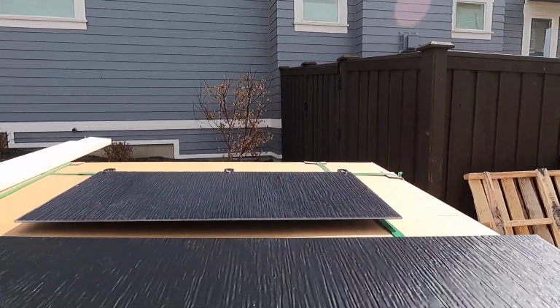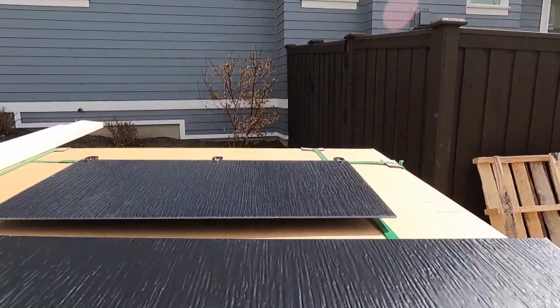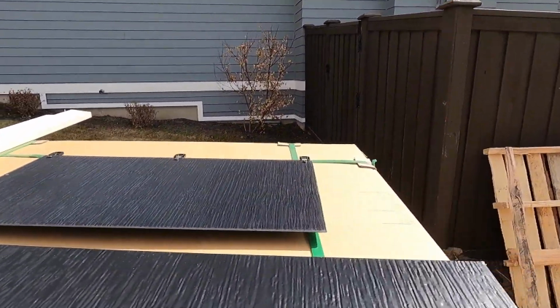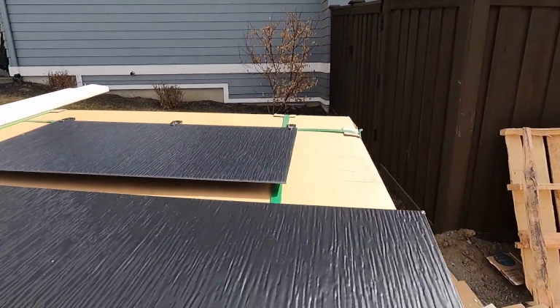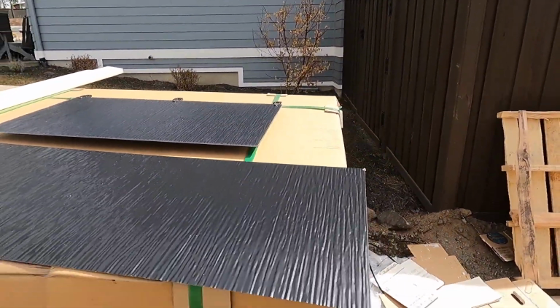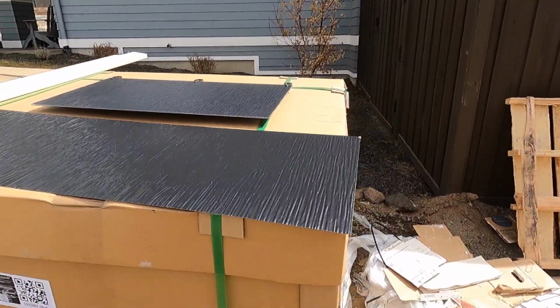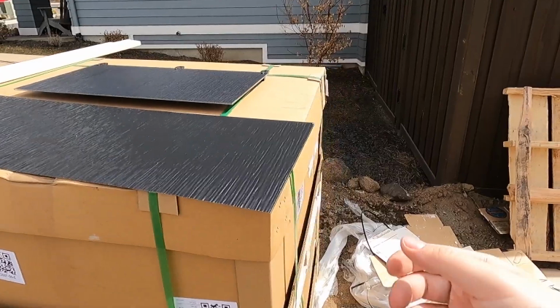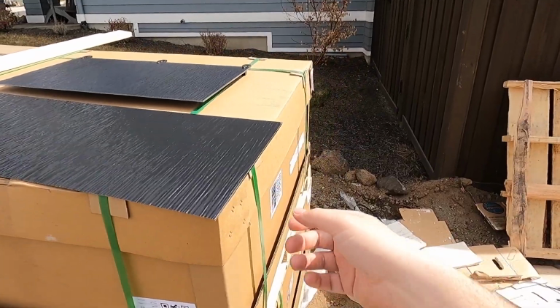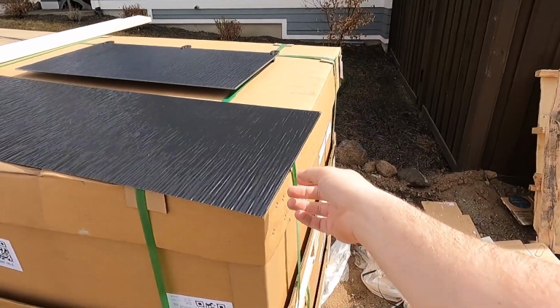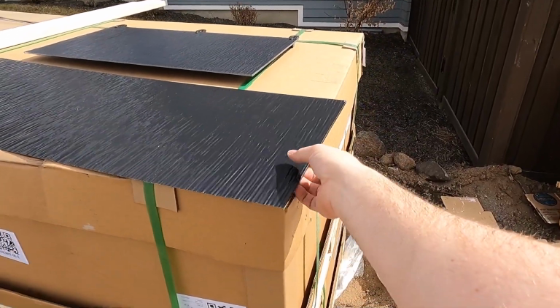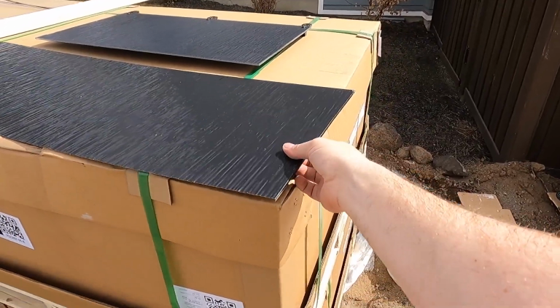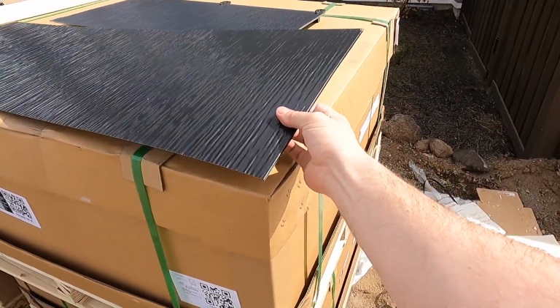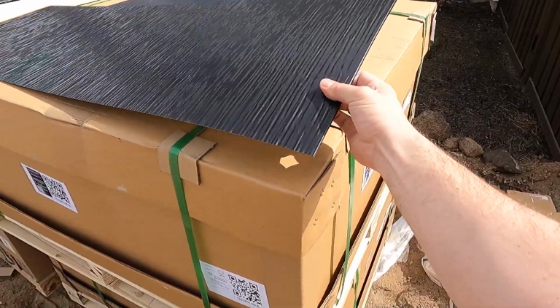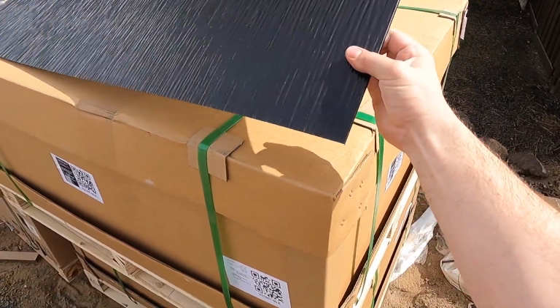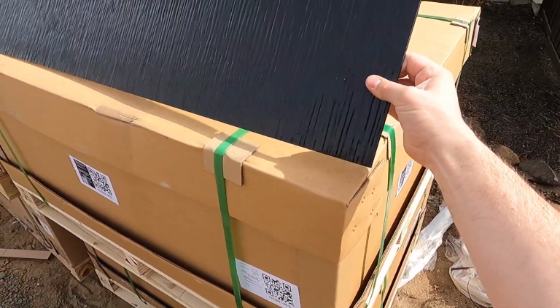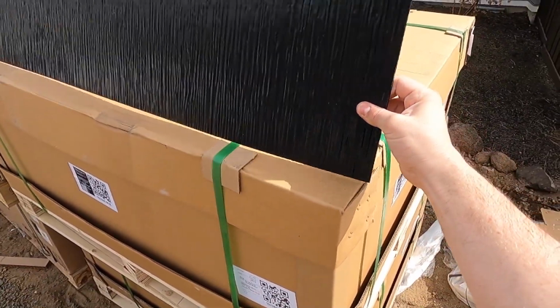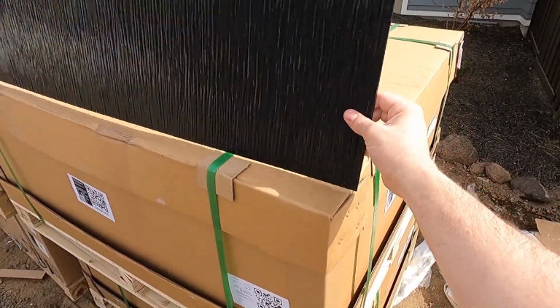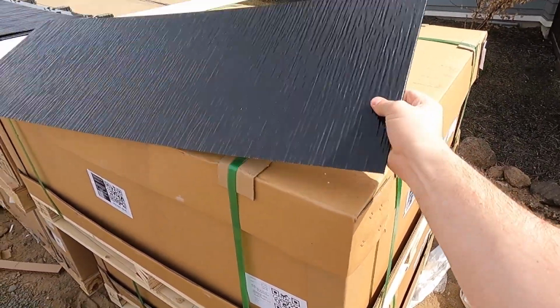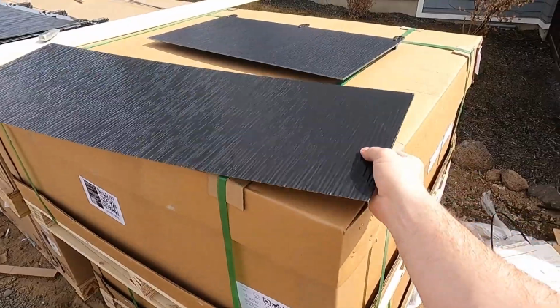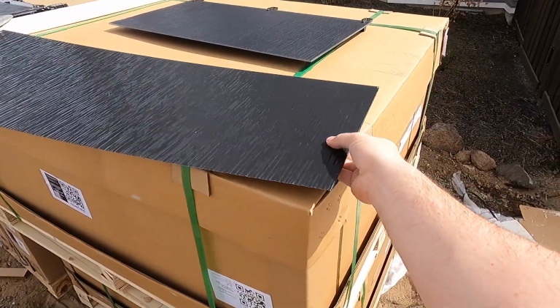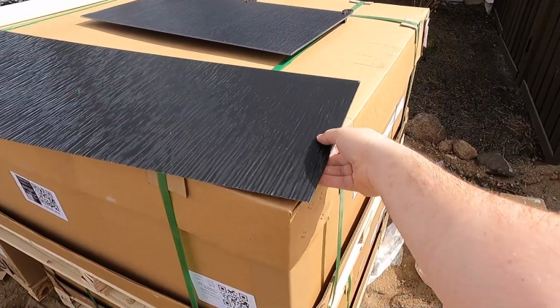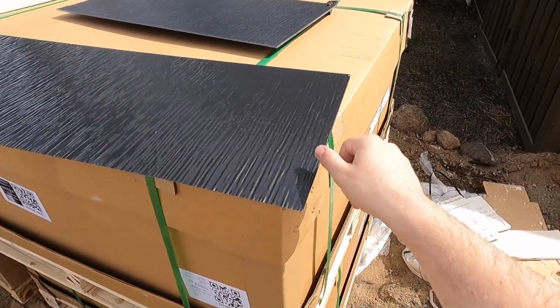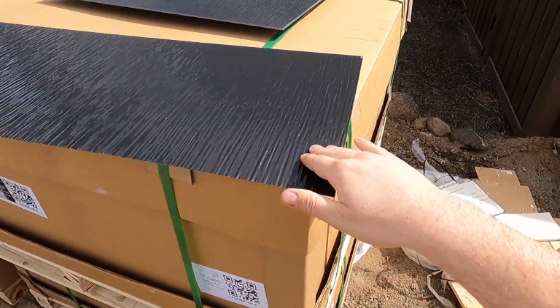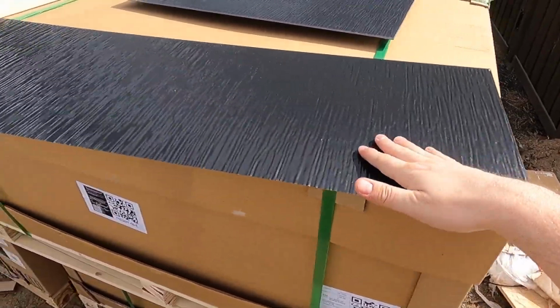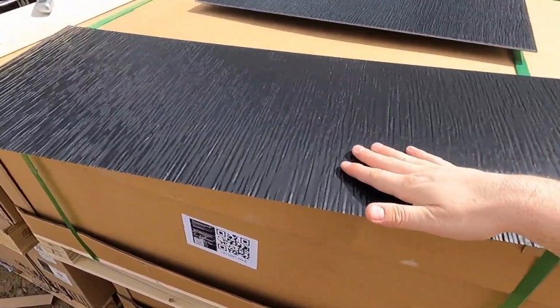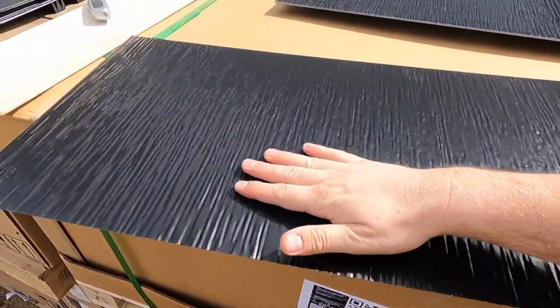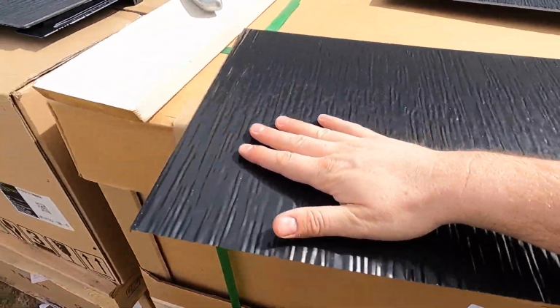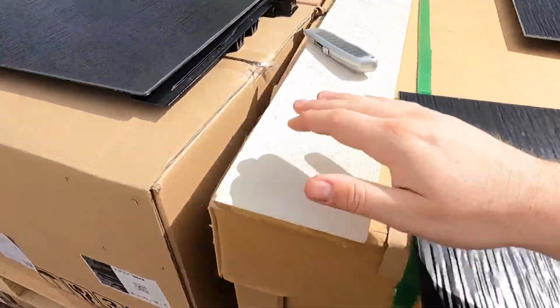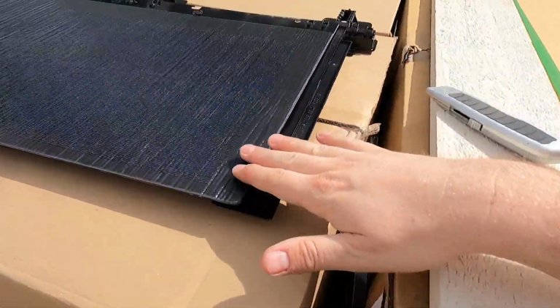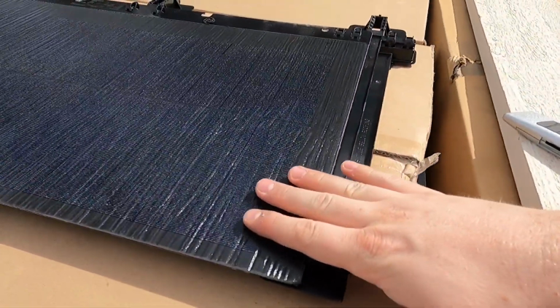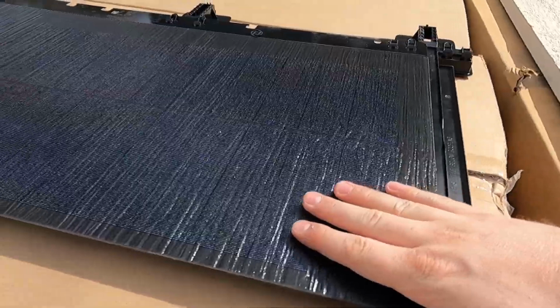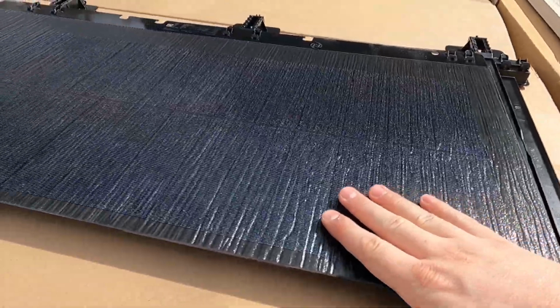I haven't actually seen any videos on the internet yet of these metal tiles — they just released them, so that's kind of cool. It's designed to match up with what the solar tile looks like.